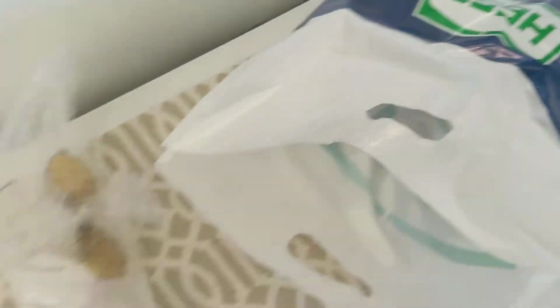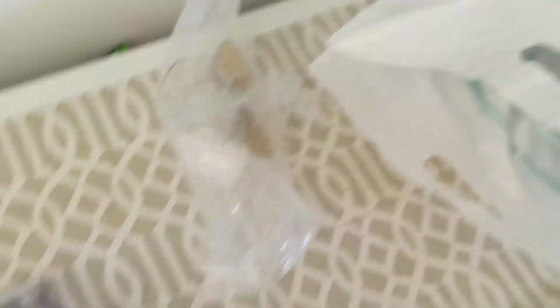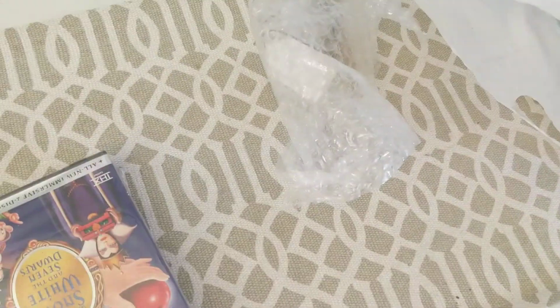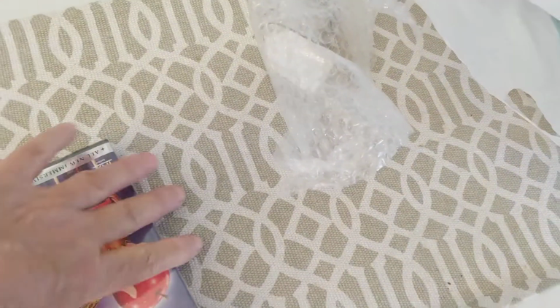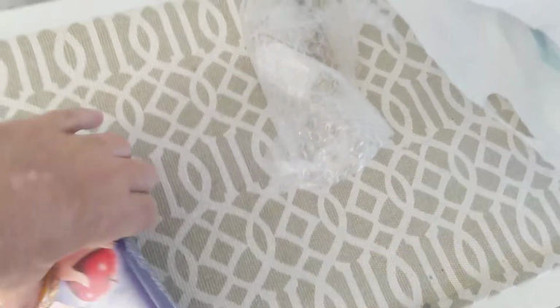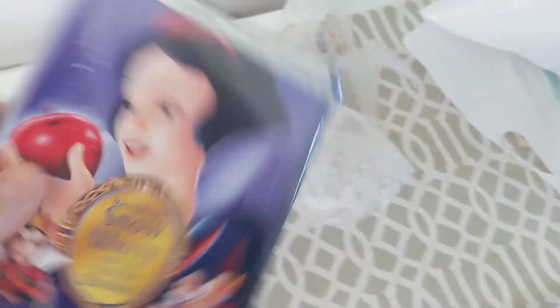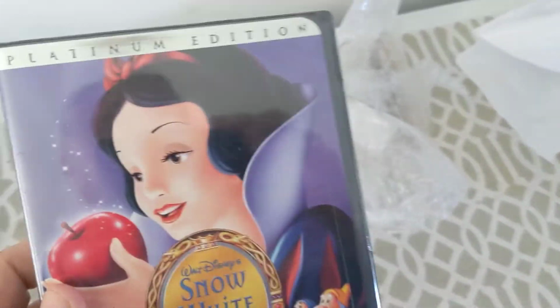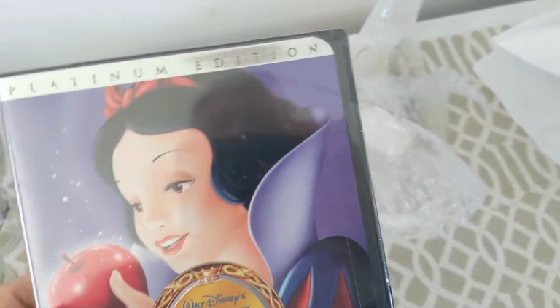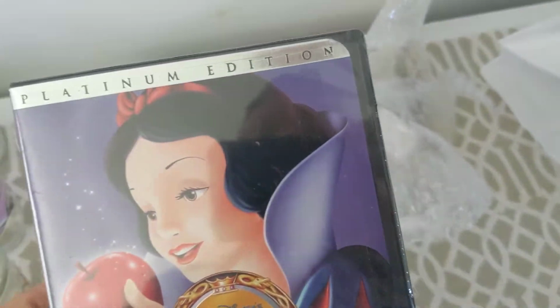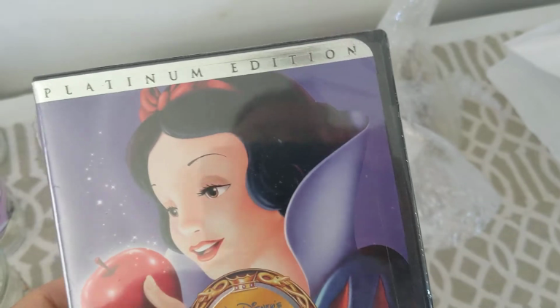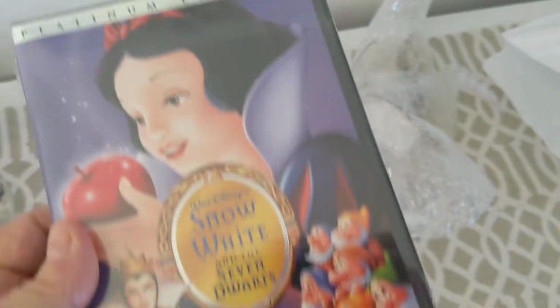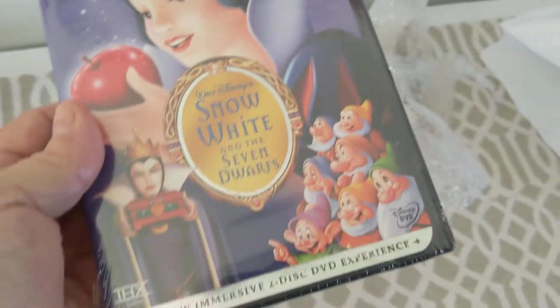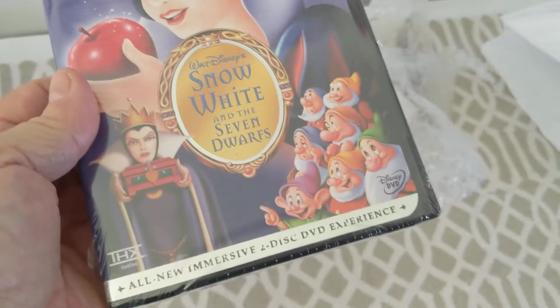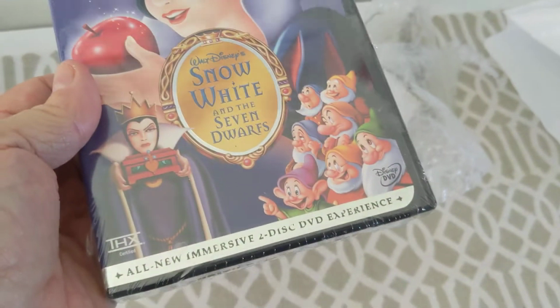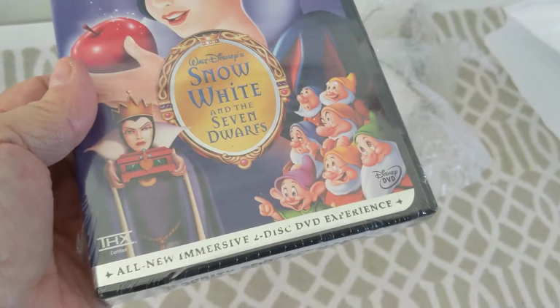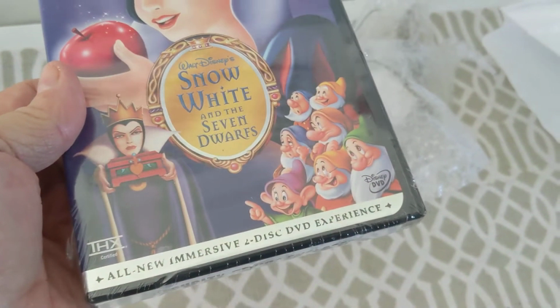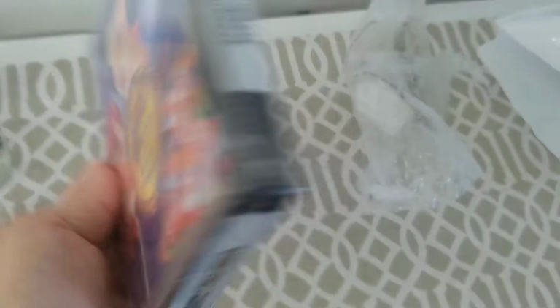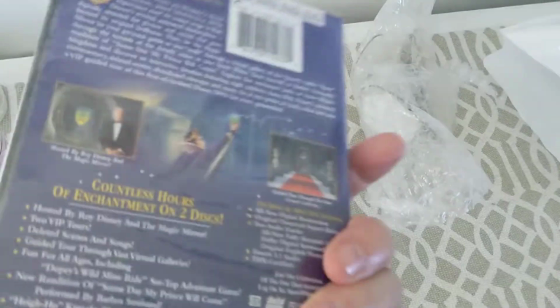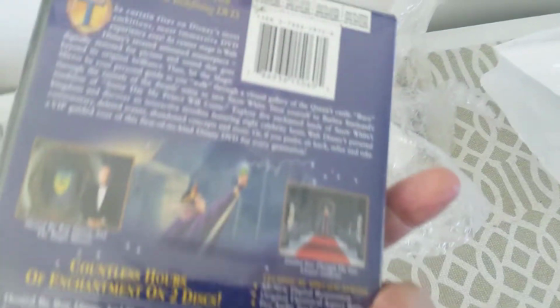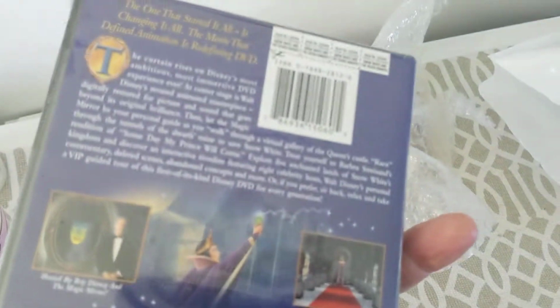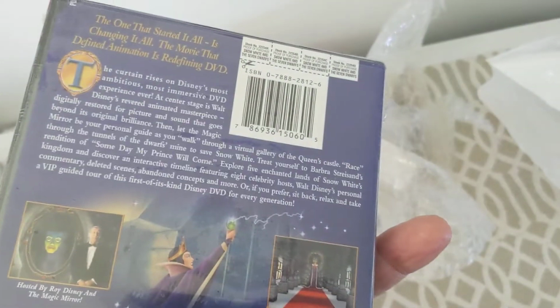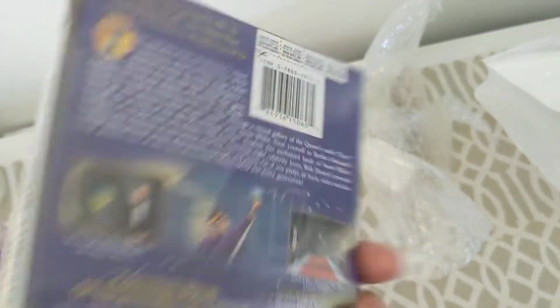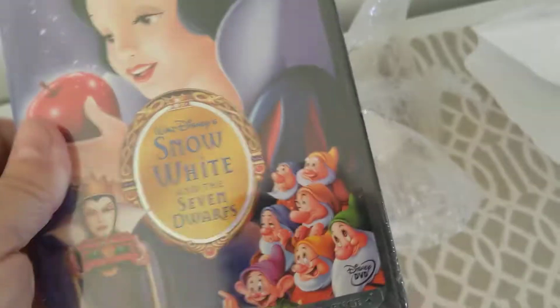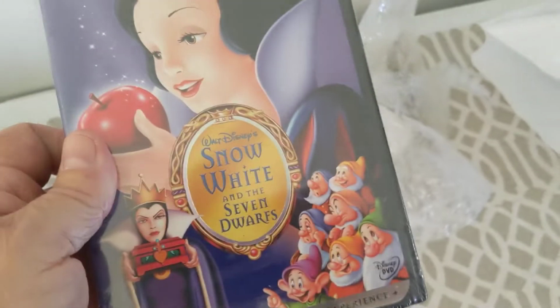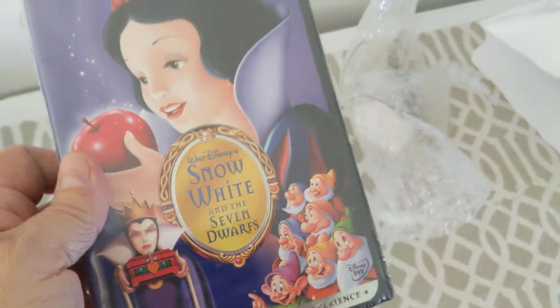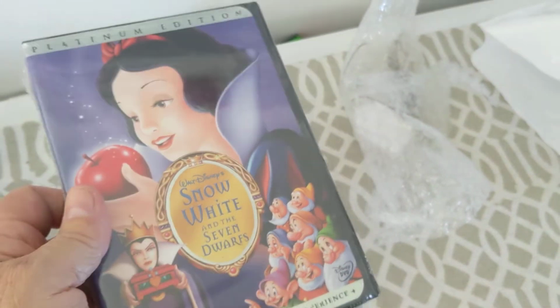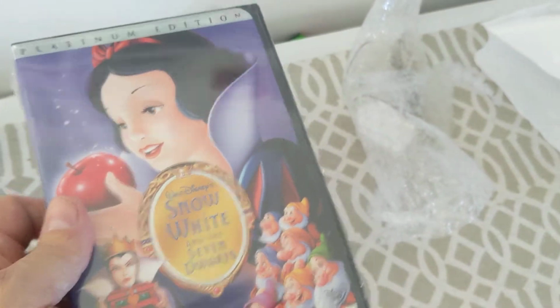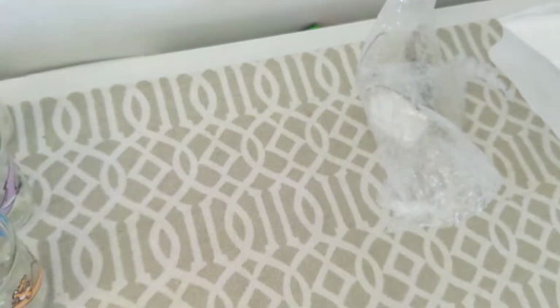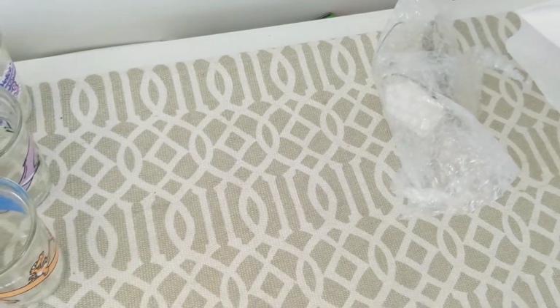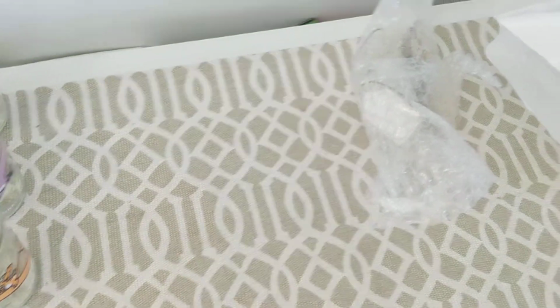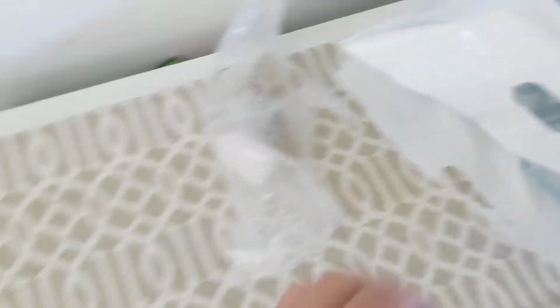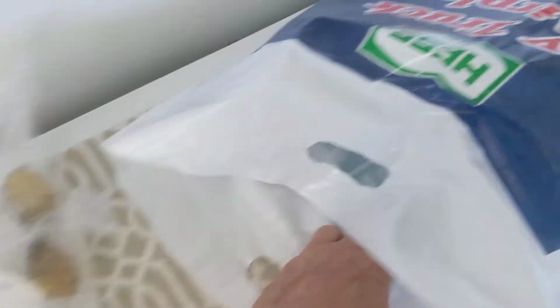Nice DVD movie — this is the Platinum Edition of Snow White, sealed. This was $4, so half price $2 today. I sell those well on my store.